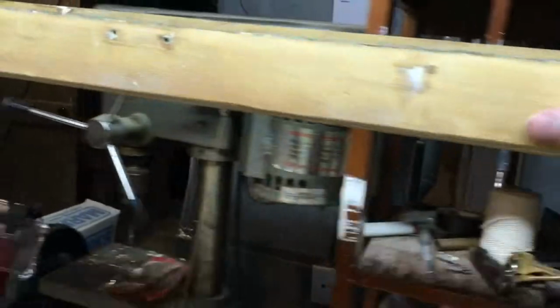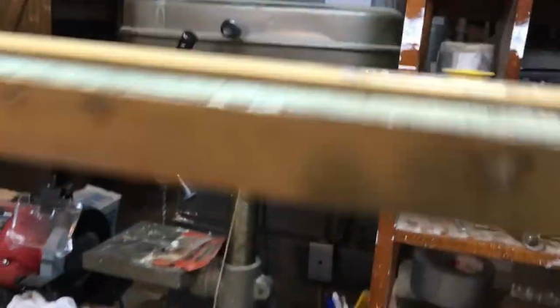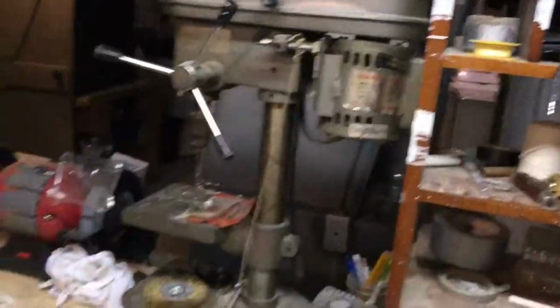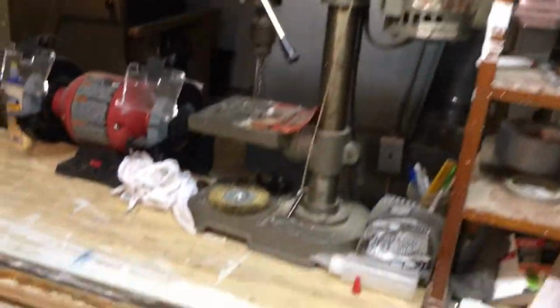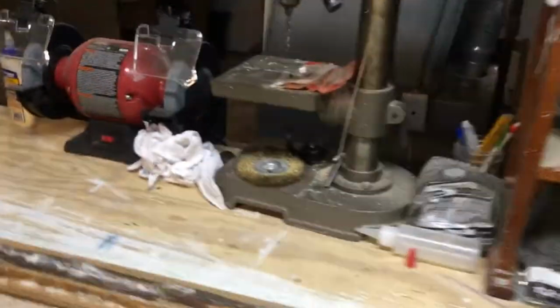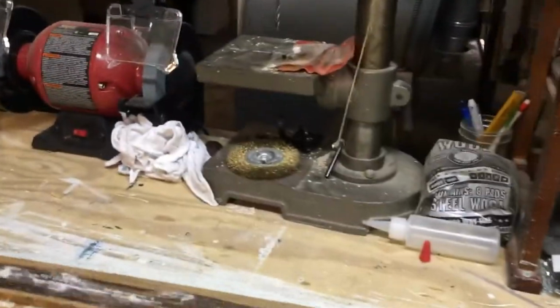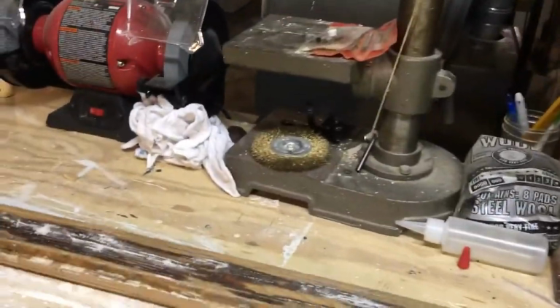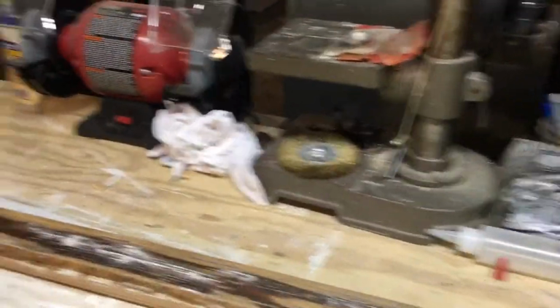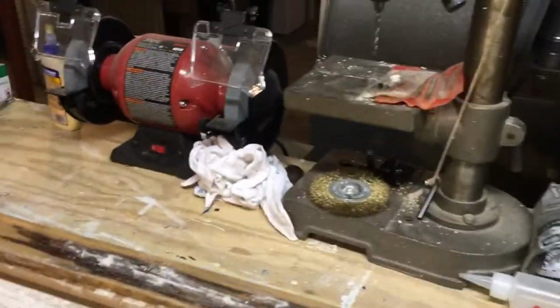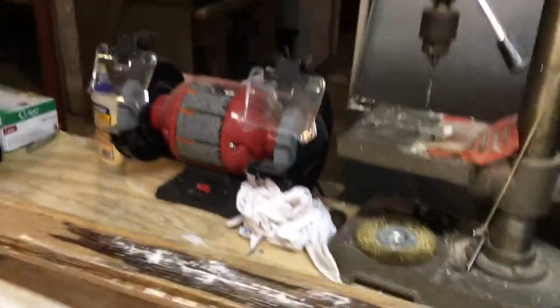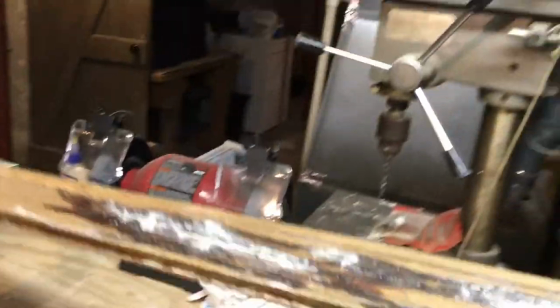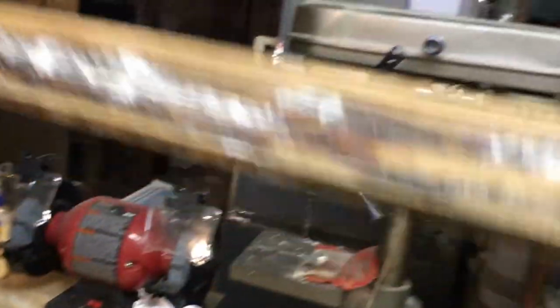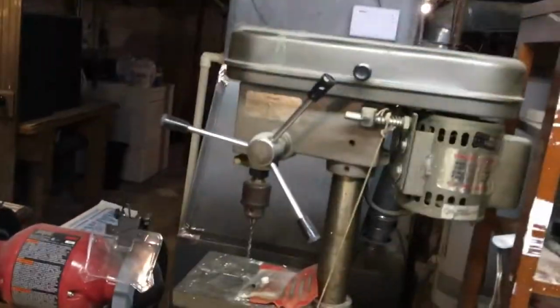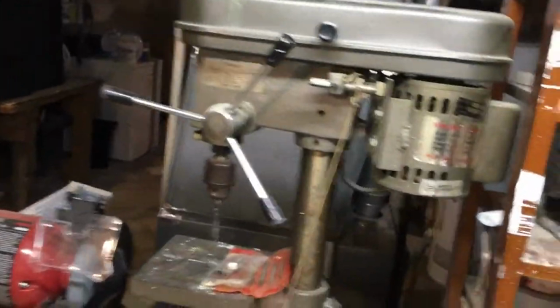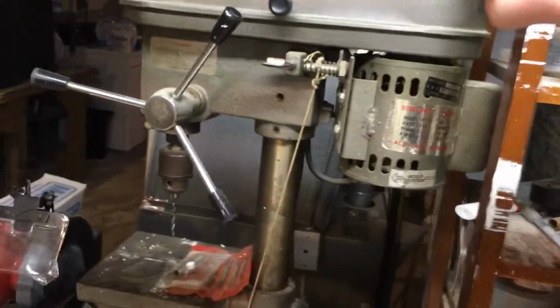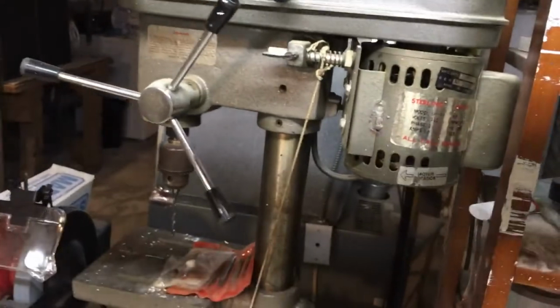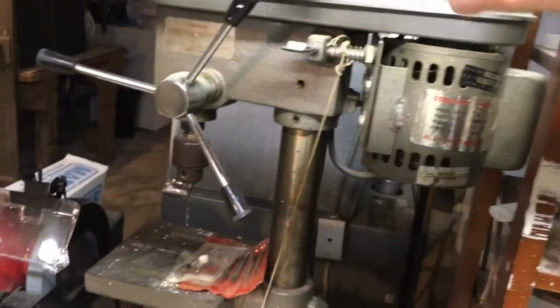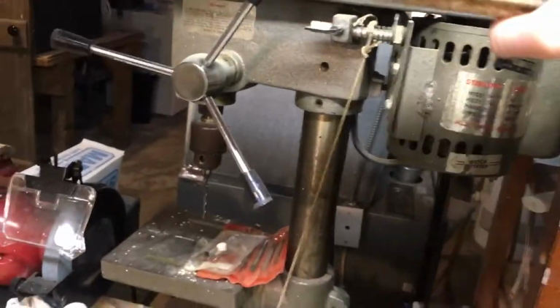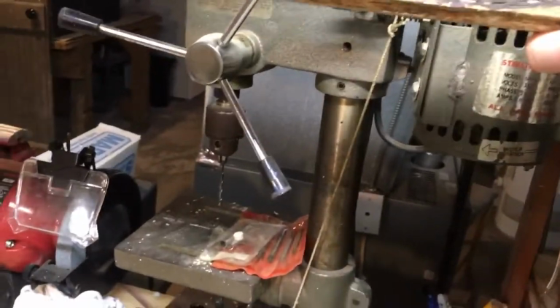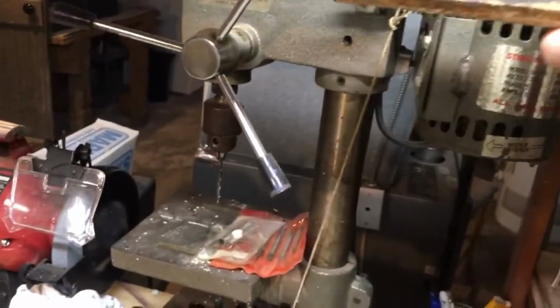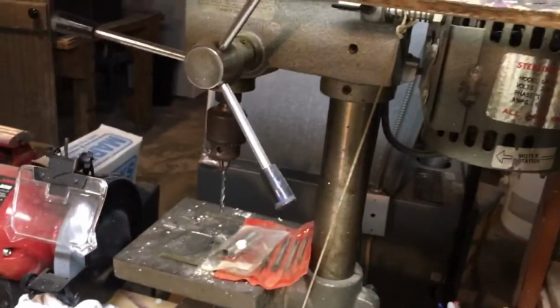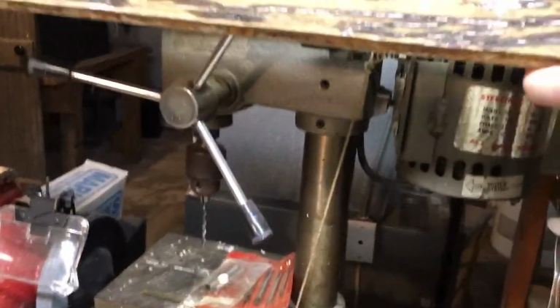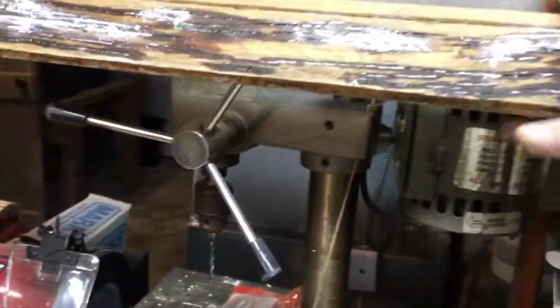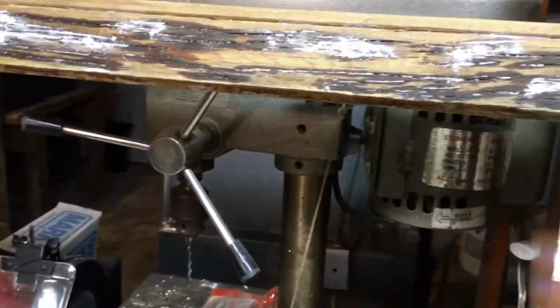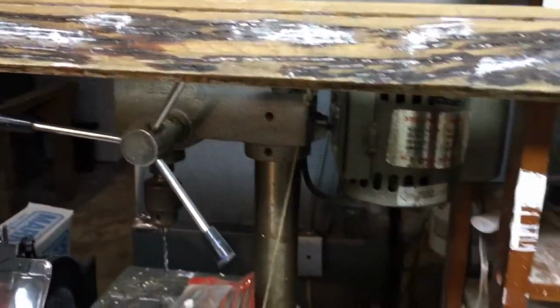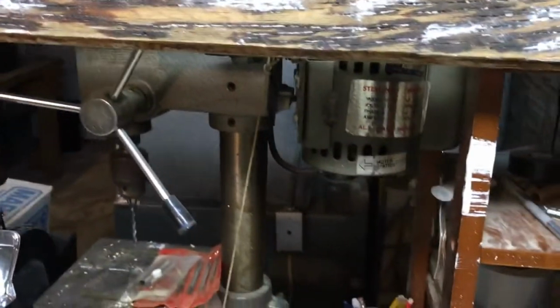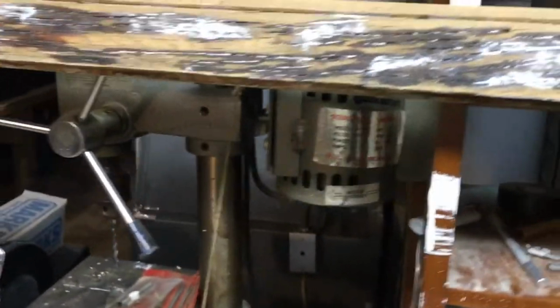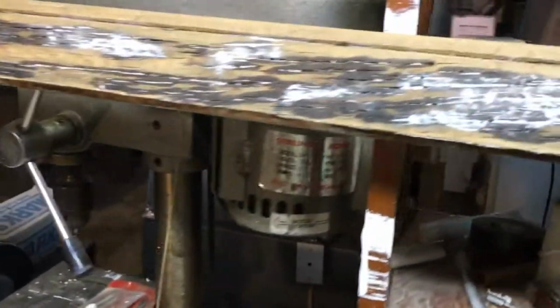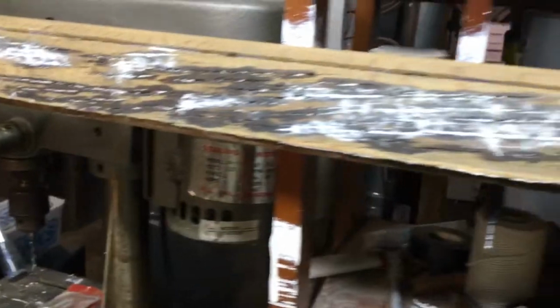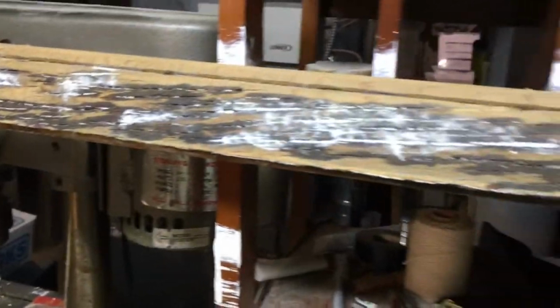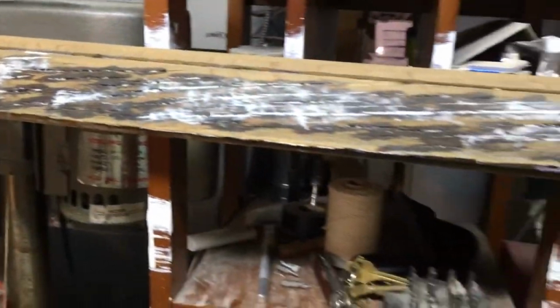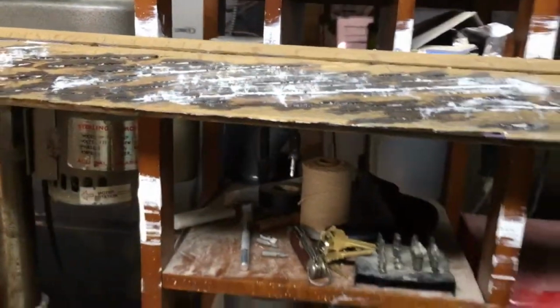I just put some epoxy around it to strengthen it. Let me show you the back — the outside. The outside is in much worse condition. This is one of the worst sashes in the house as far as the exterior condition.